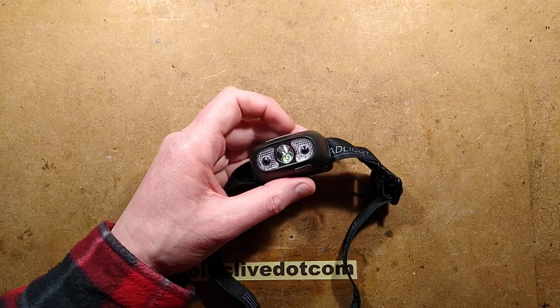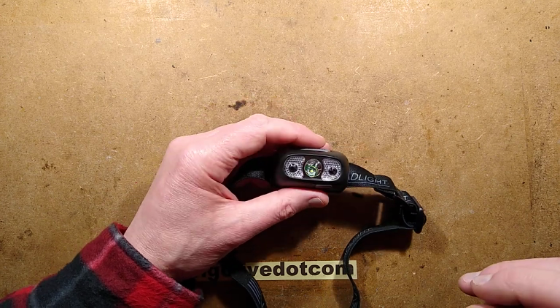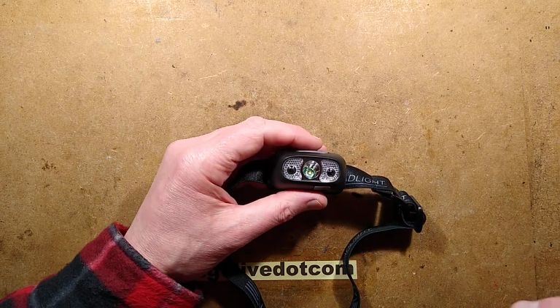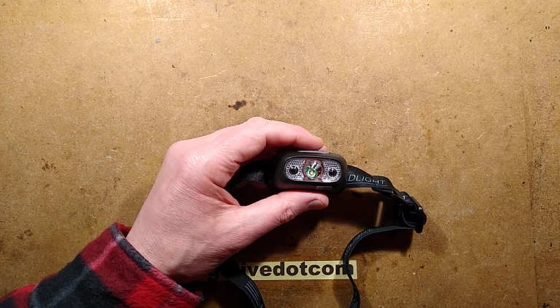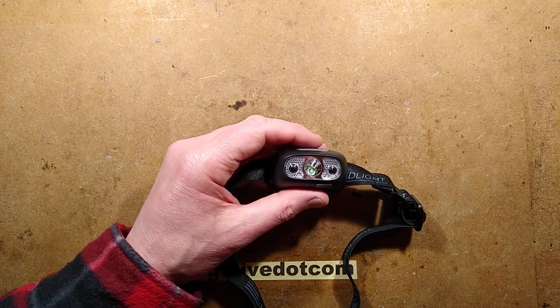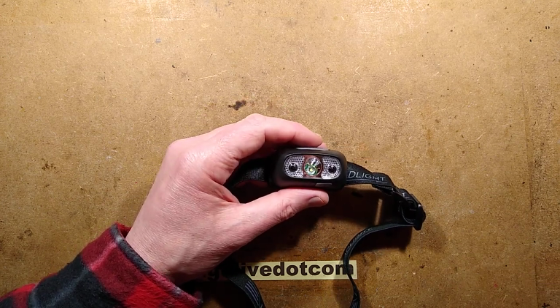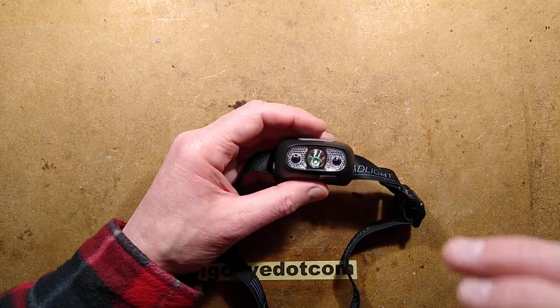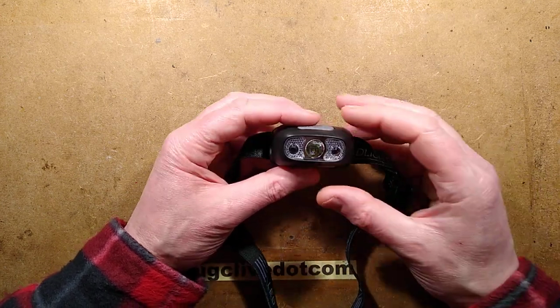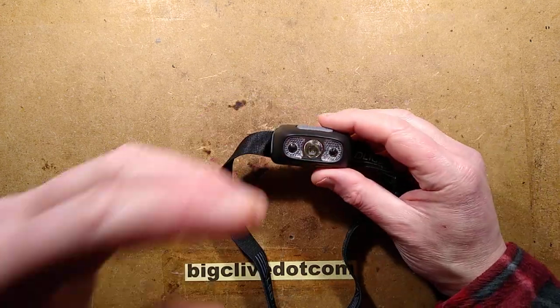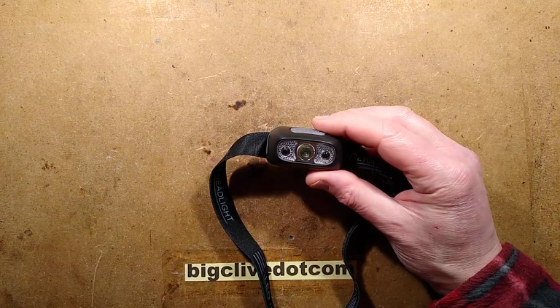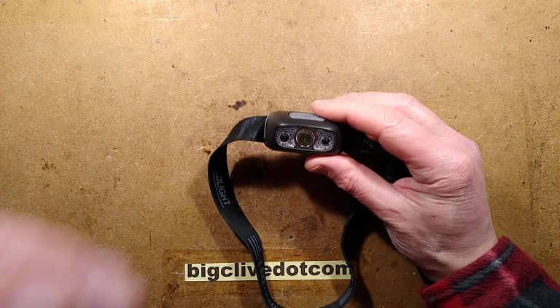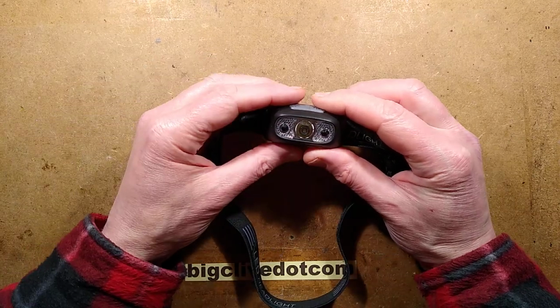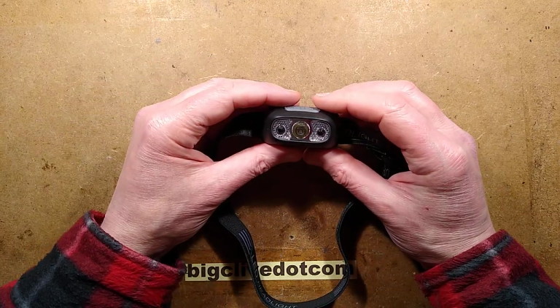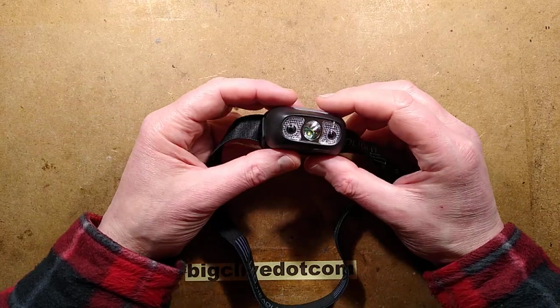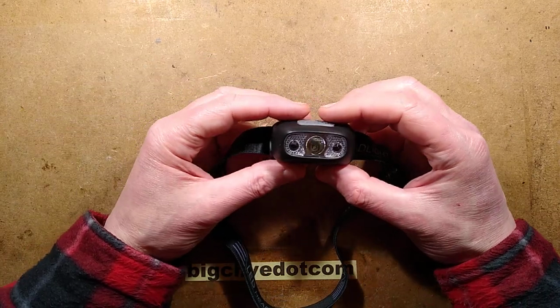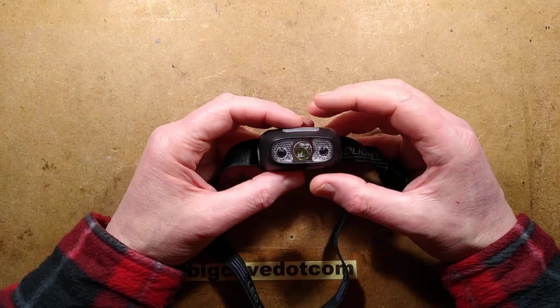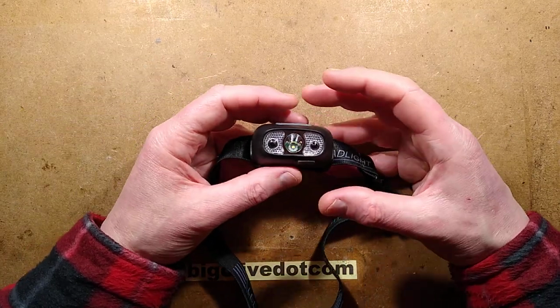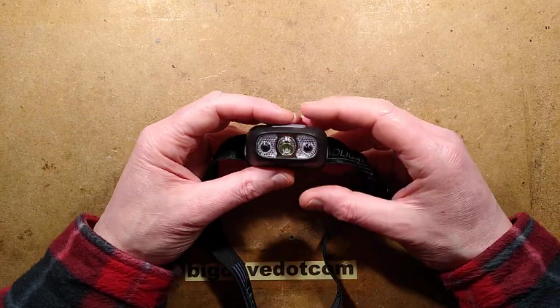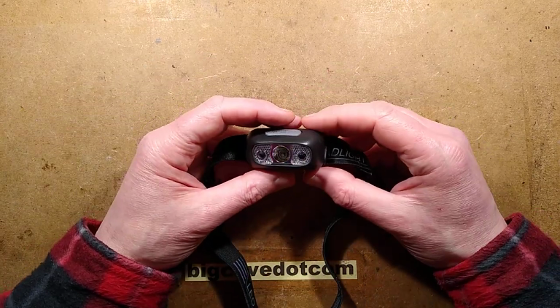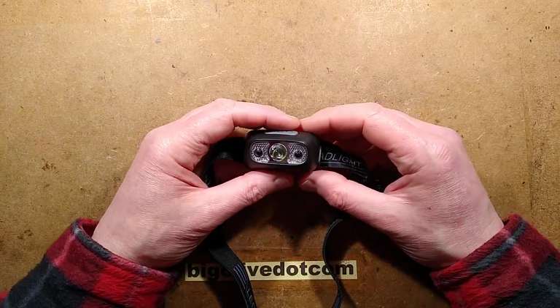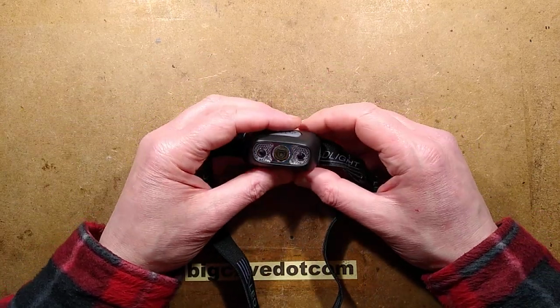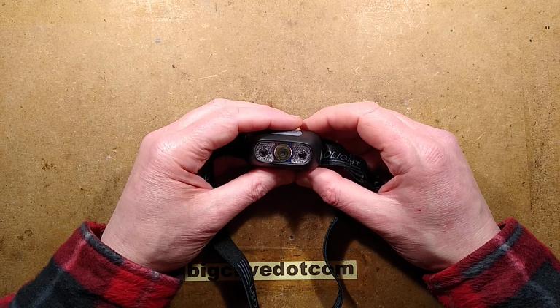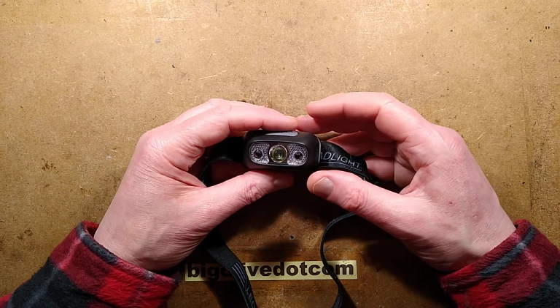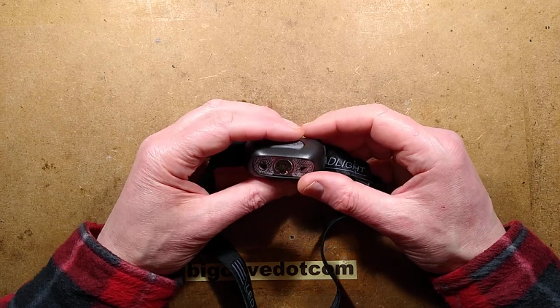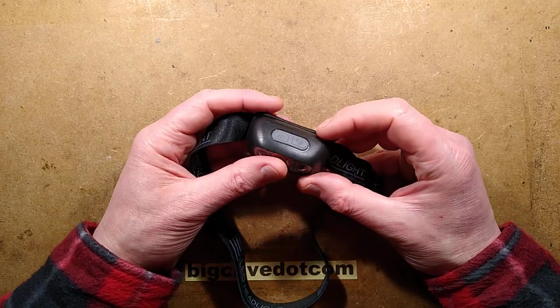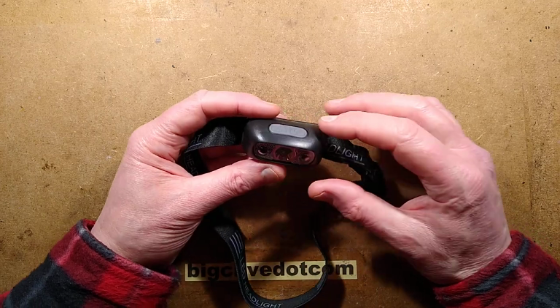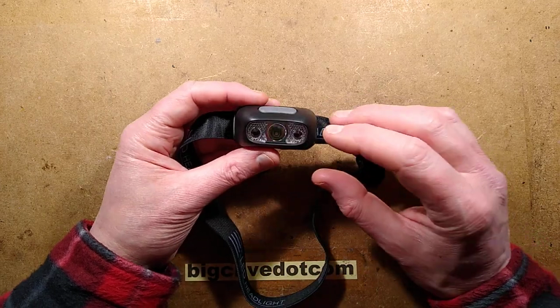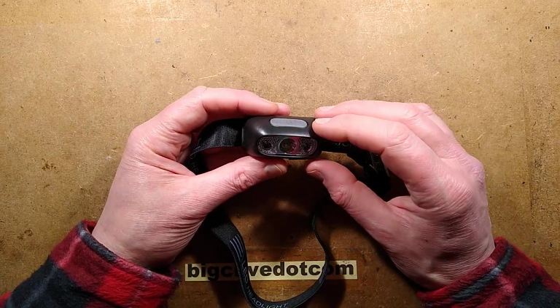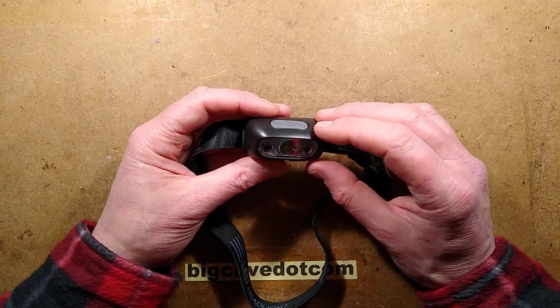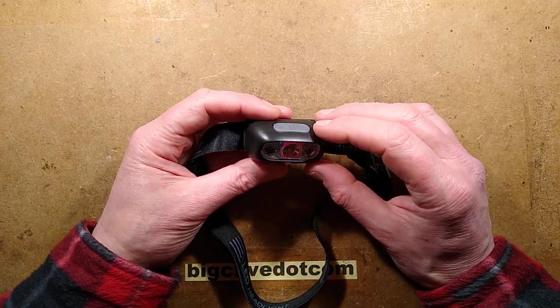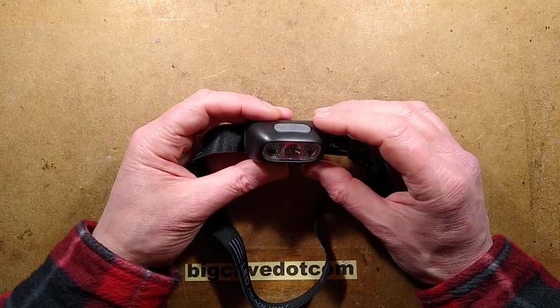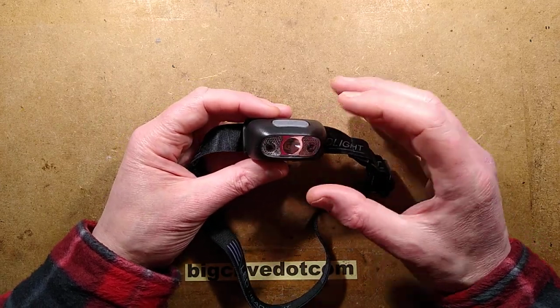It's 3:30 in the morning and for some inexplicable reason I've decided this is the perfect time to make a video. The video is going to be about an LED head torch. You might think, oh not another LED head torch — well yes, but this one is surprisingly good.